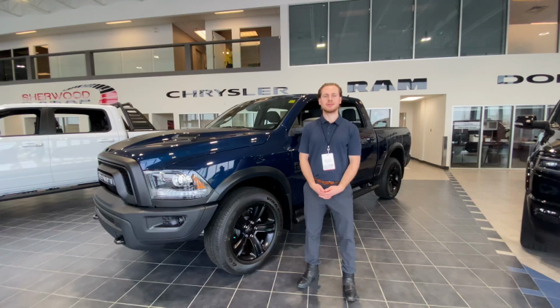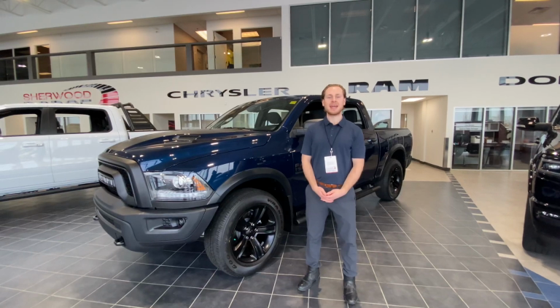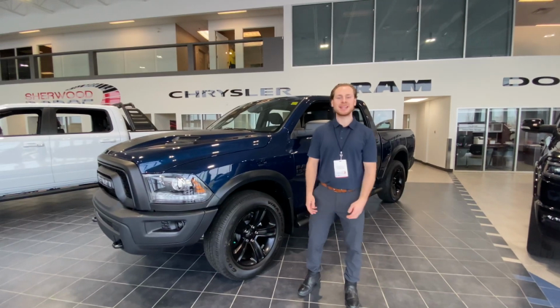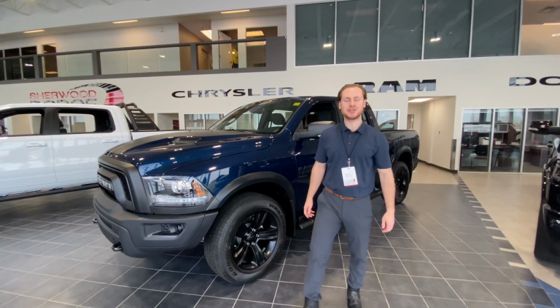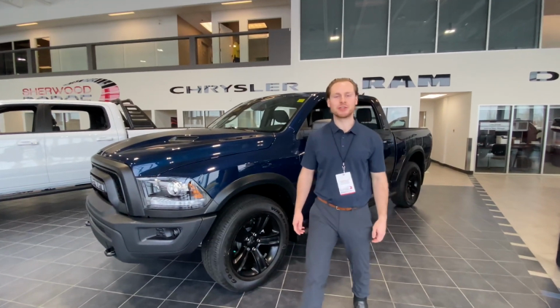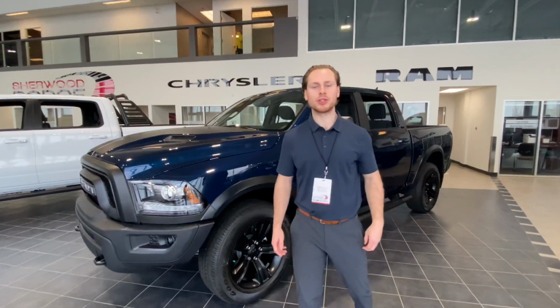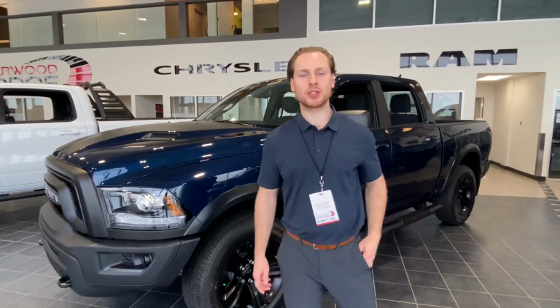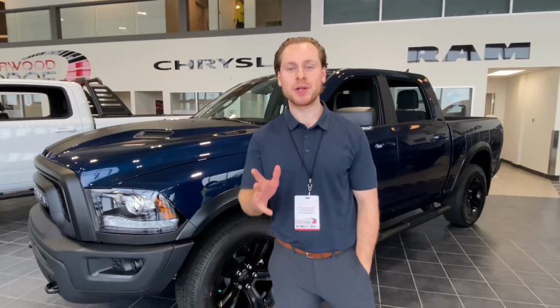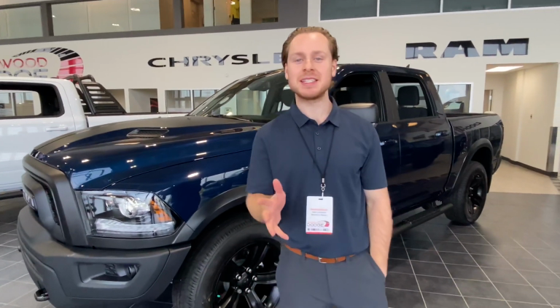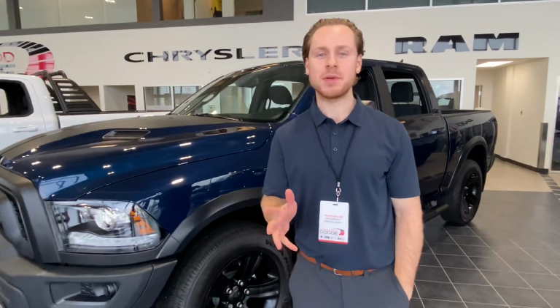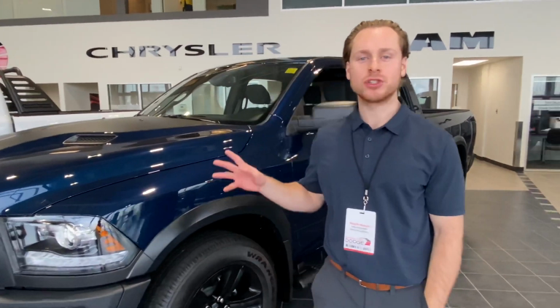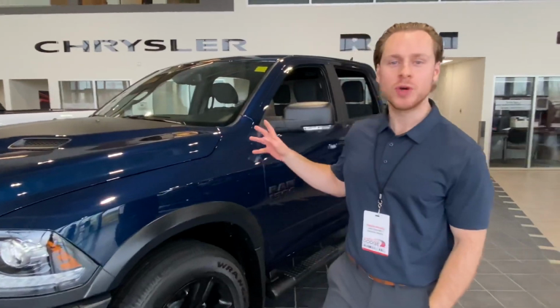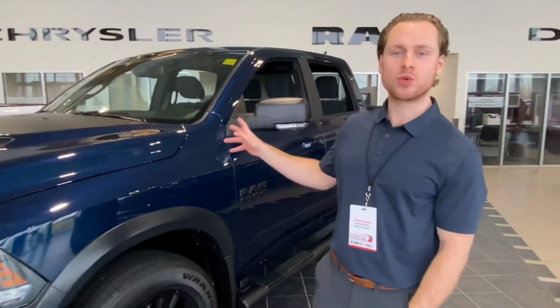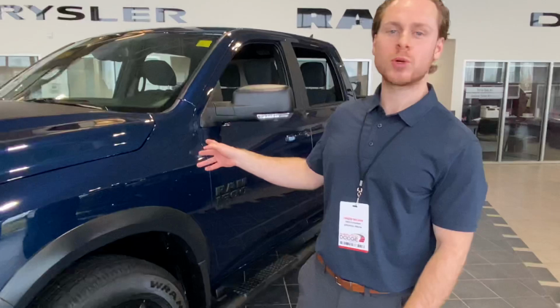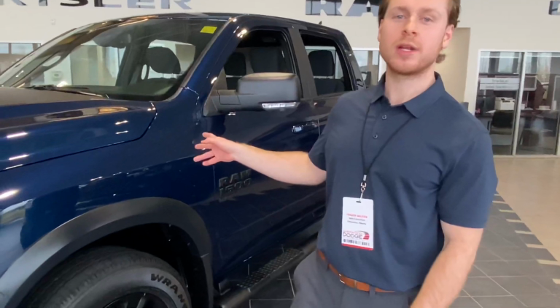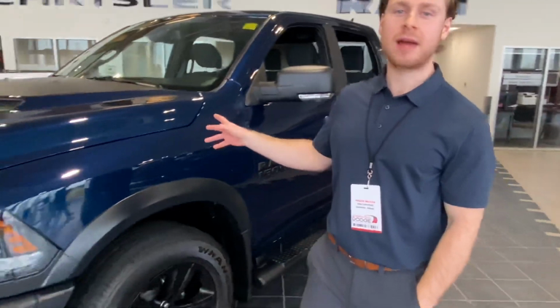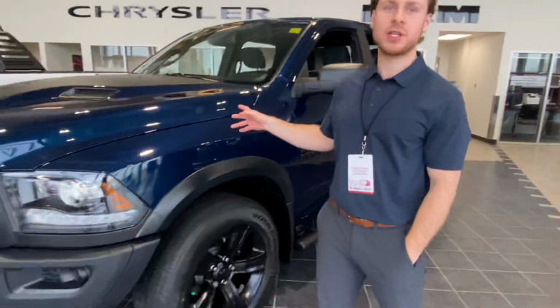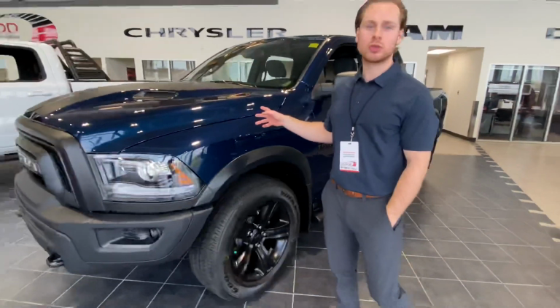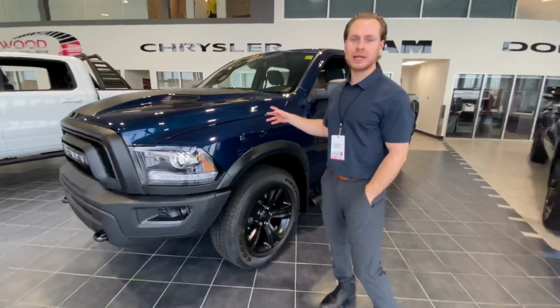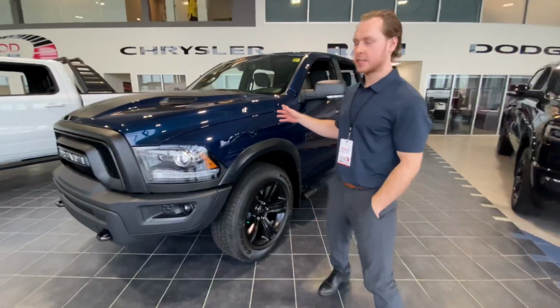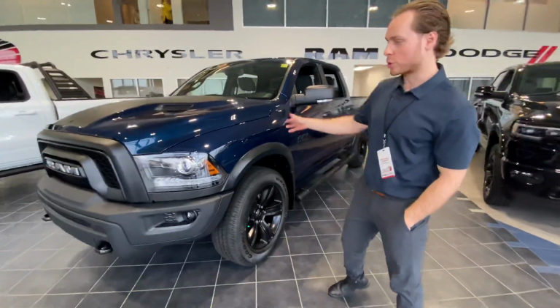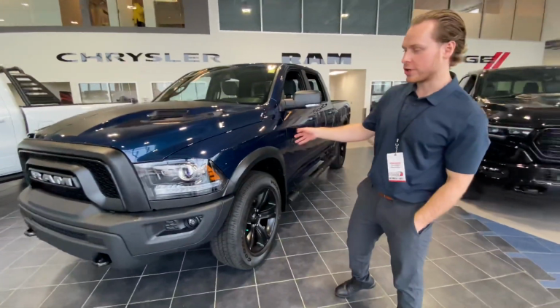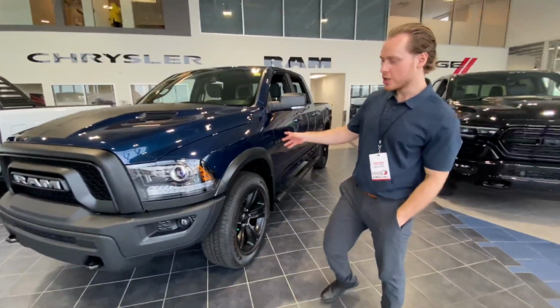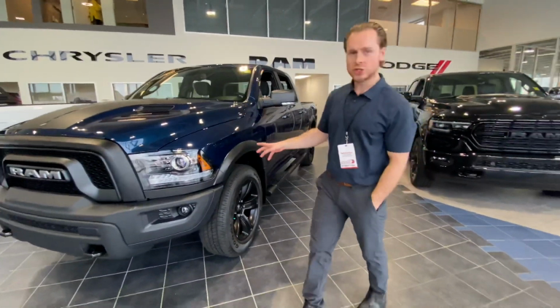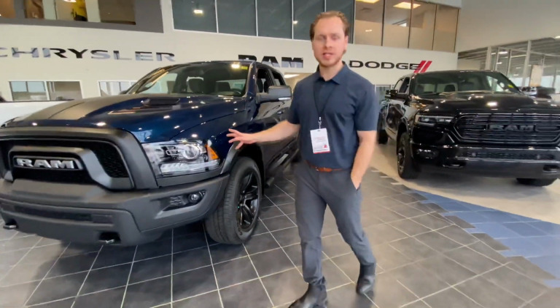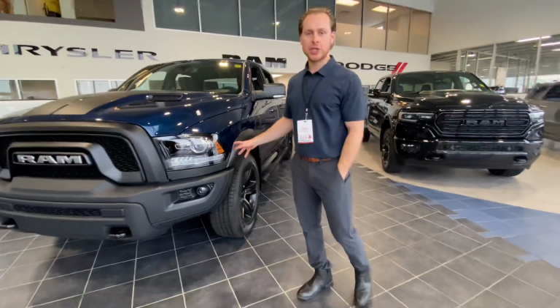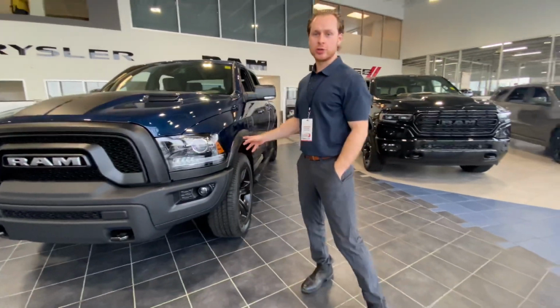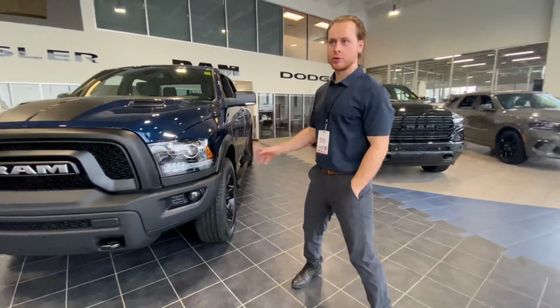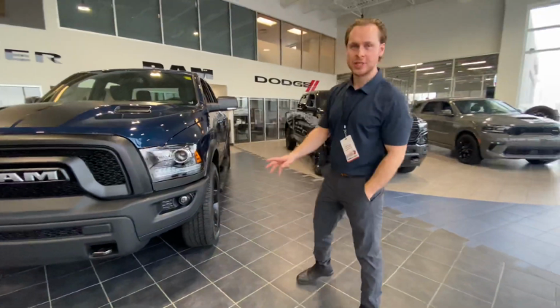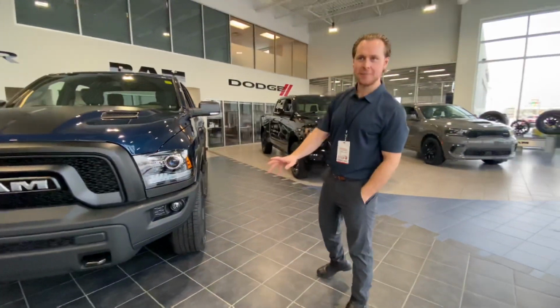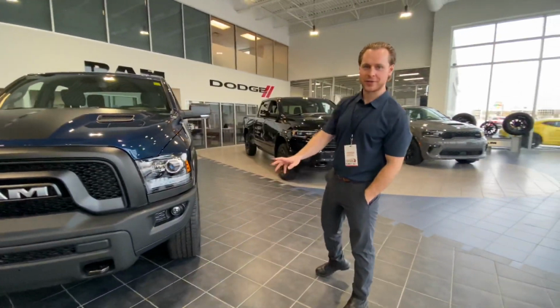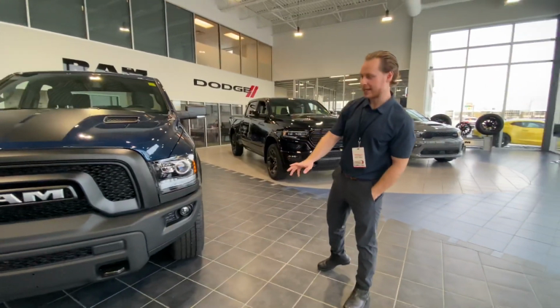Hey Bailey, this is Fraser from Shoredodge. I just want to put a face to a name here and show you the 2021 Ram 1500 Warlock Classic that you inquired on. This one is actually in our showroom, so you can see it perfectly here.